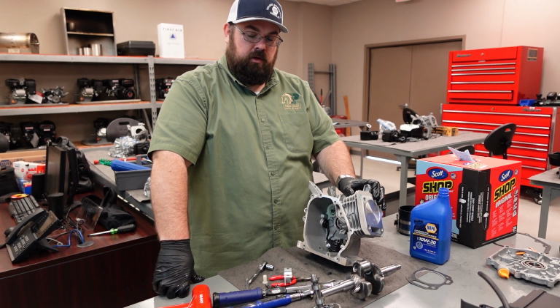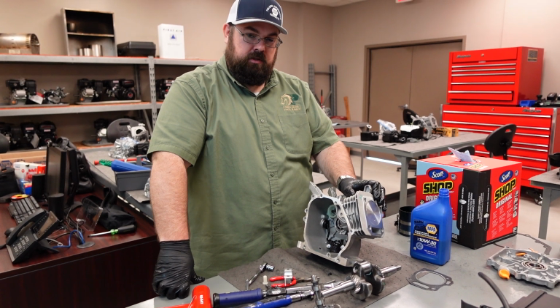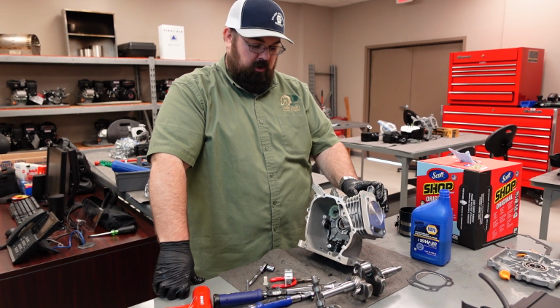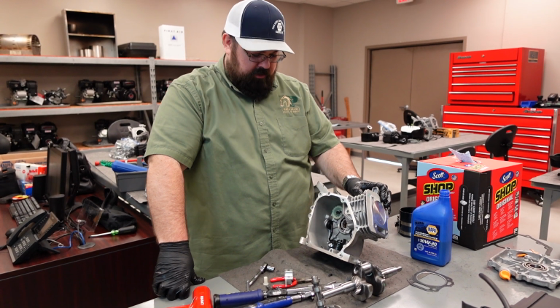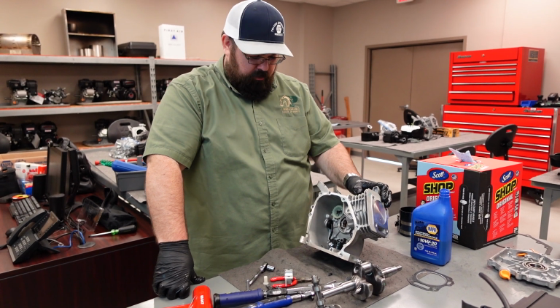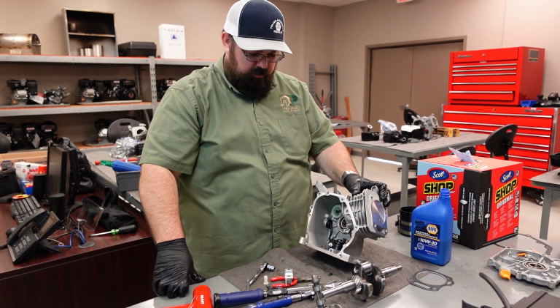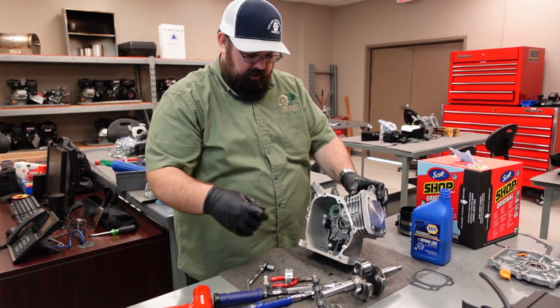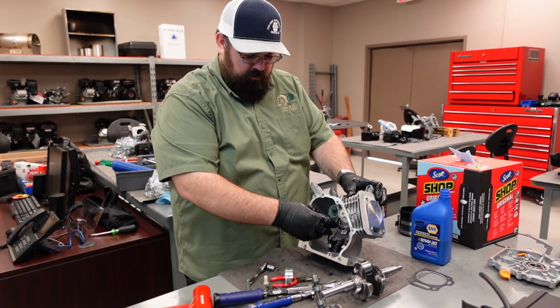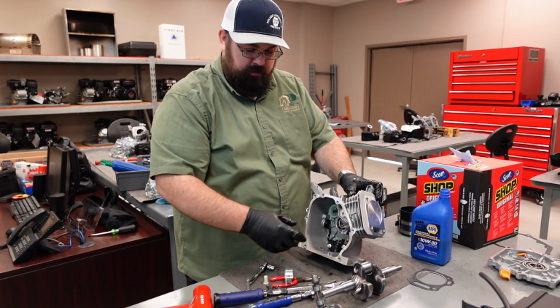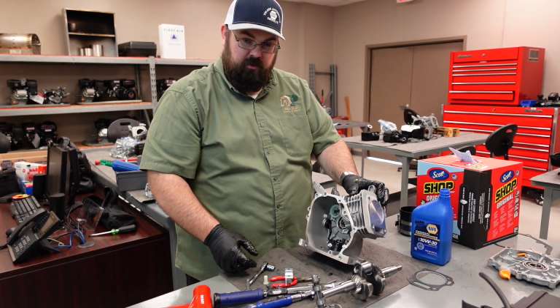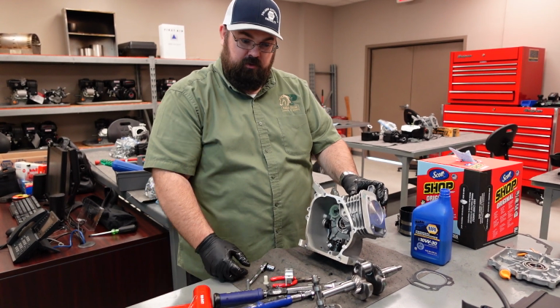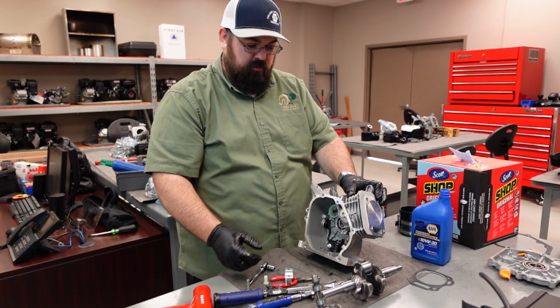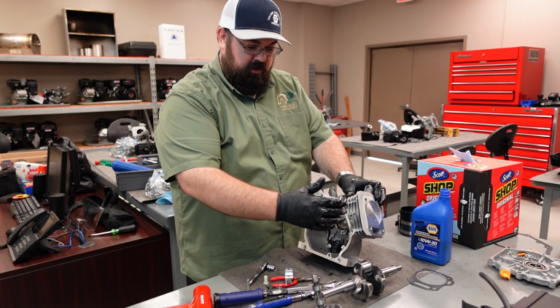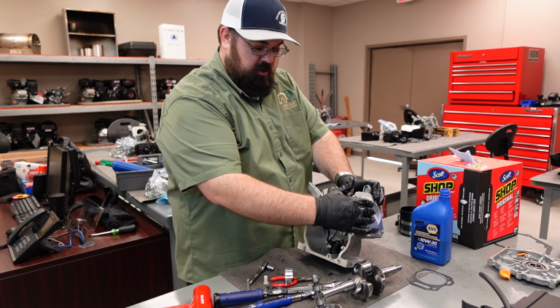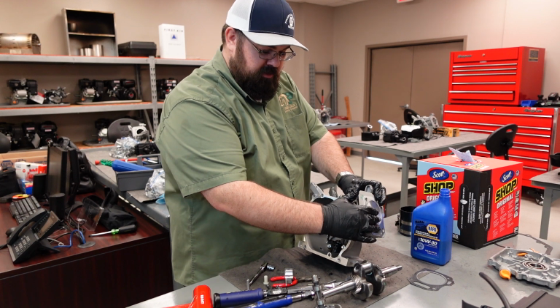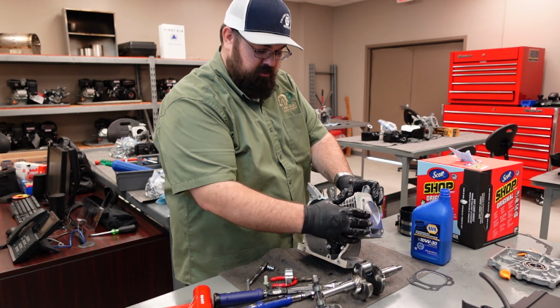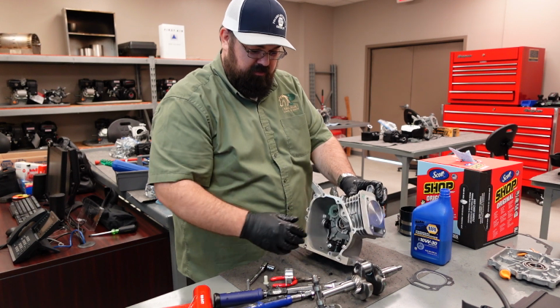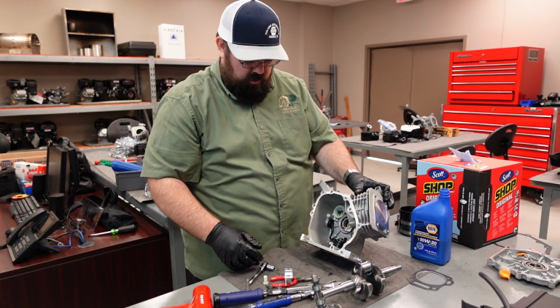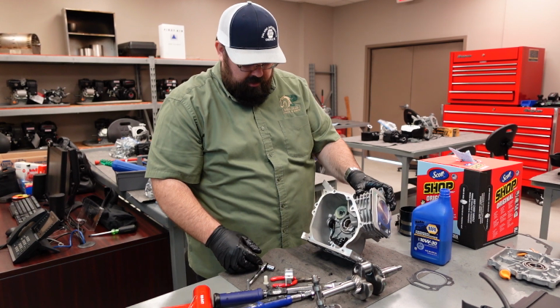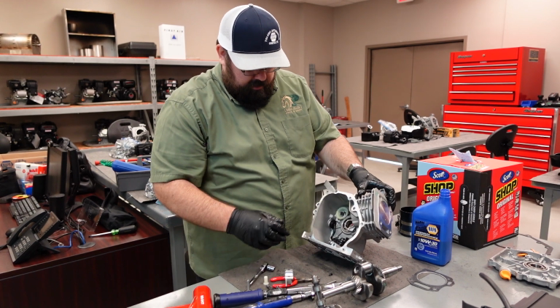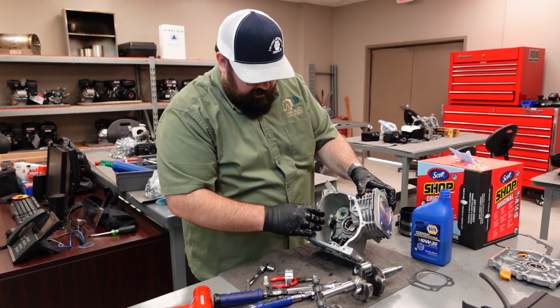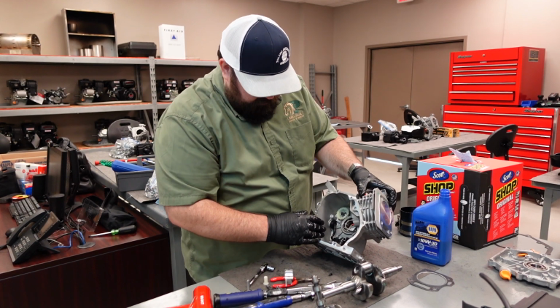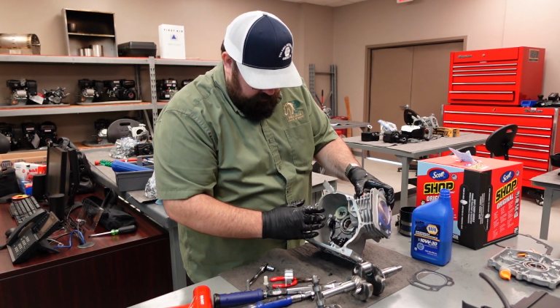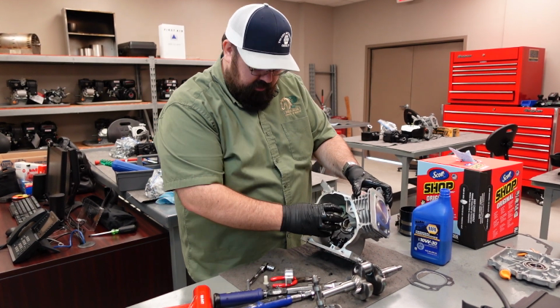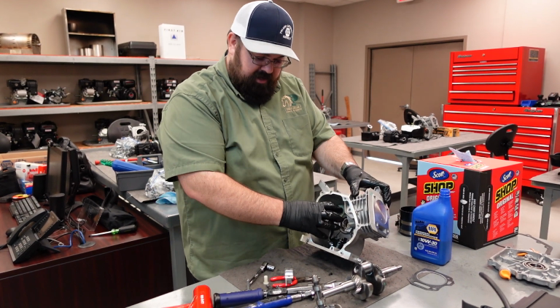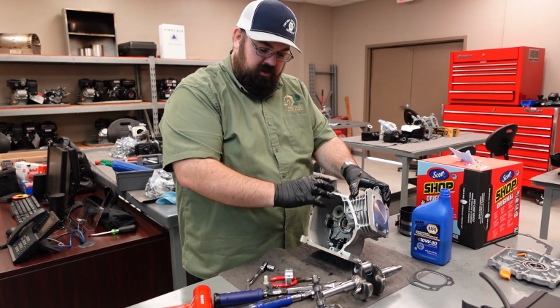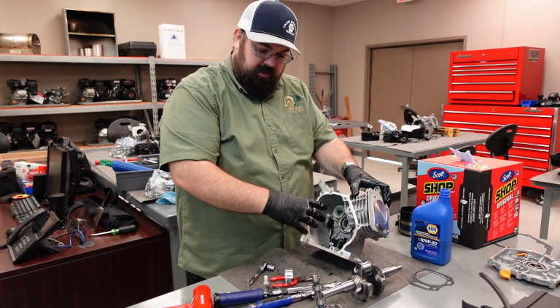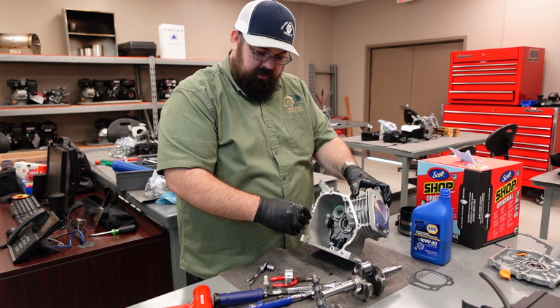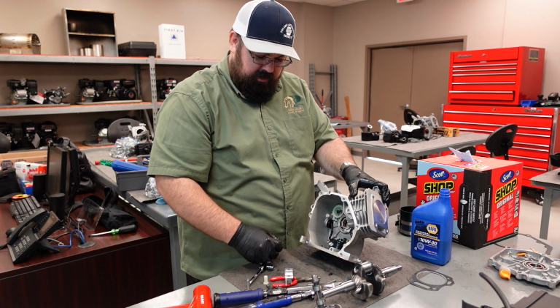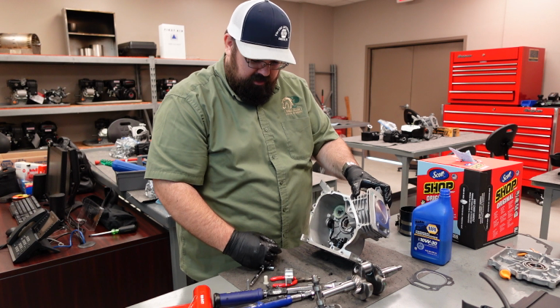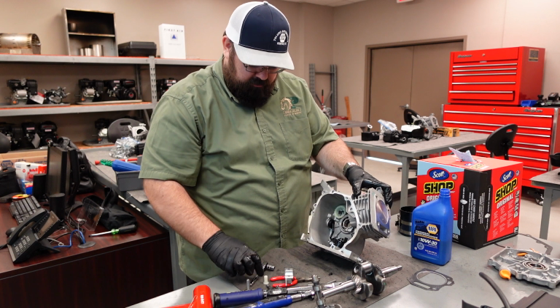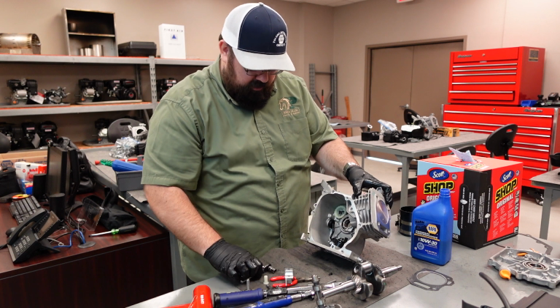This is Daniel Hall and today we're going to do the internals of a Predator 212. We've already installed our piston on the previous video. Now we're going to work inside here to get it cleaned and ready to button up.